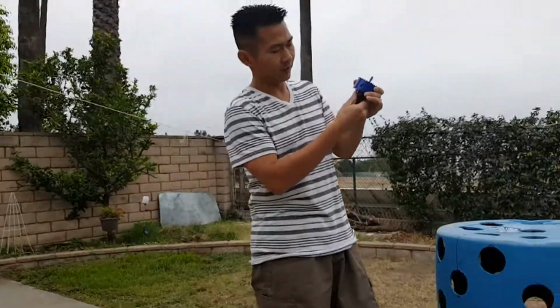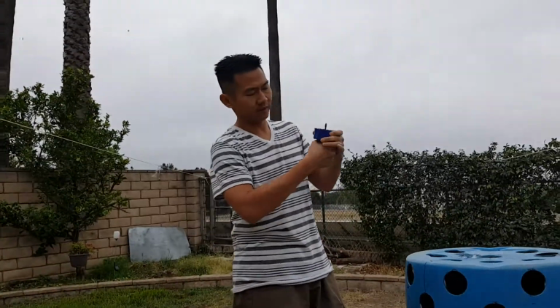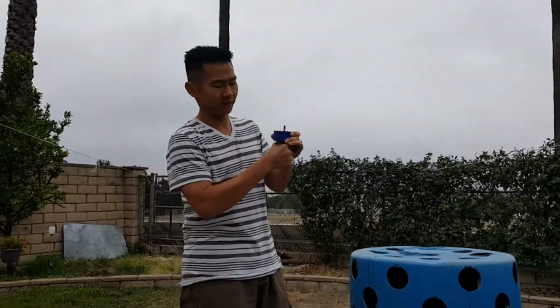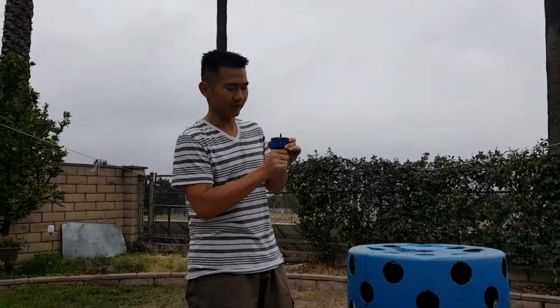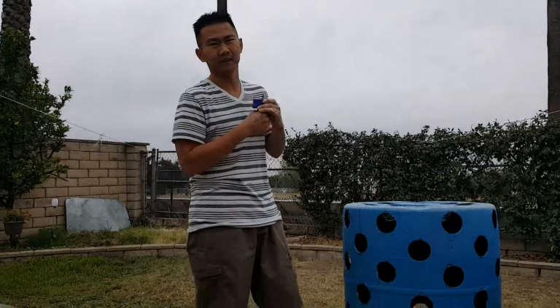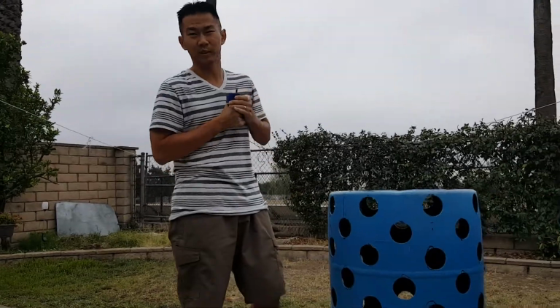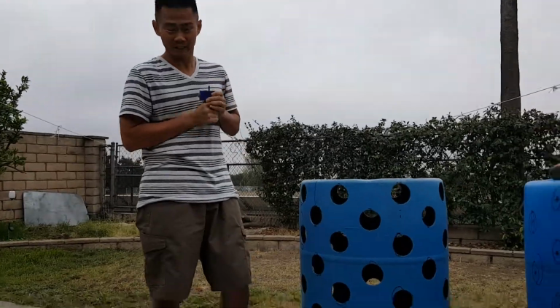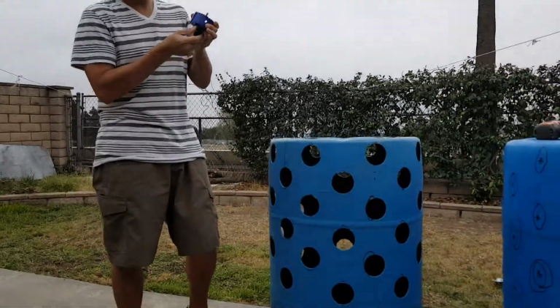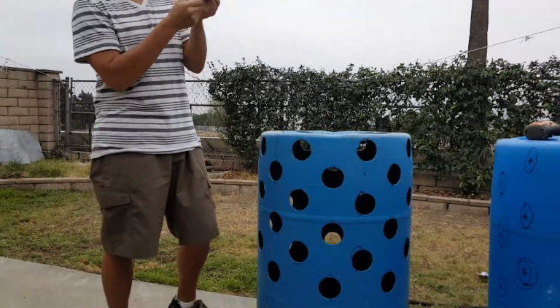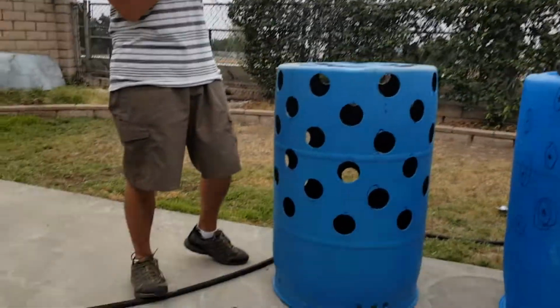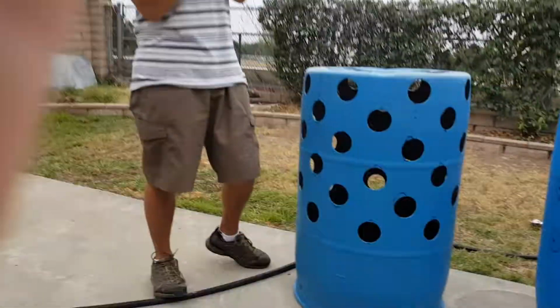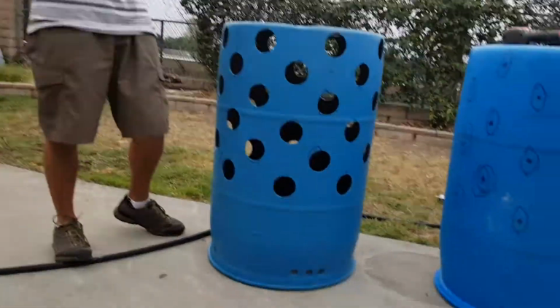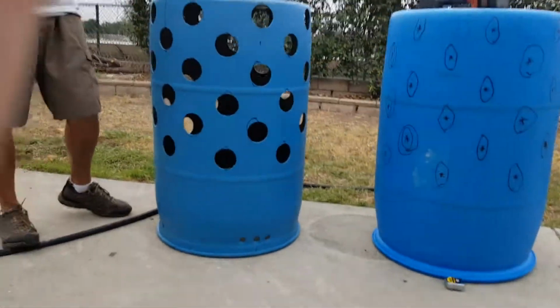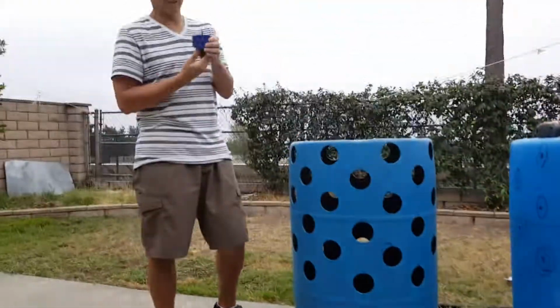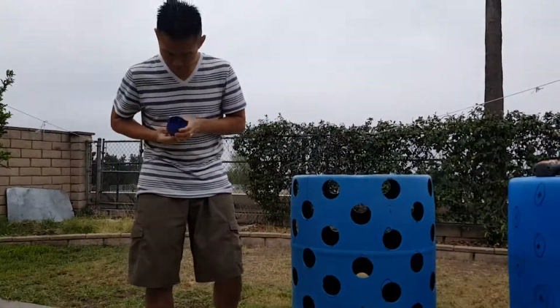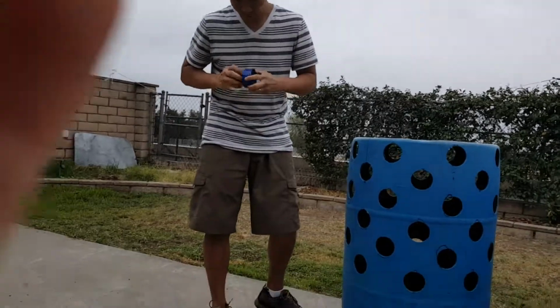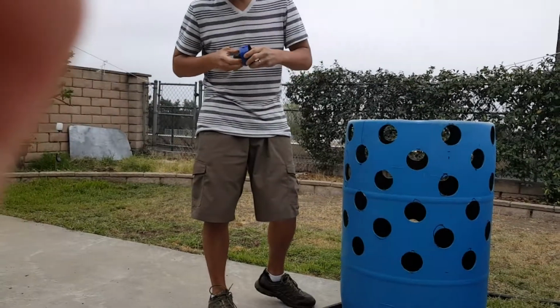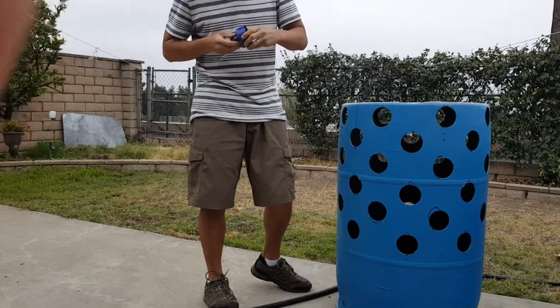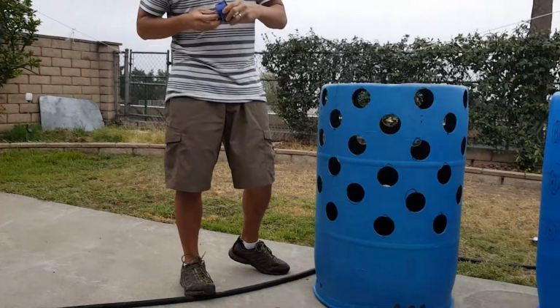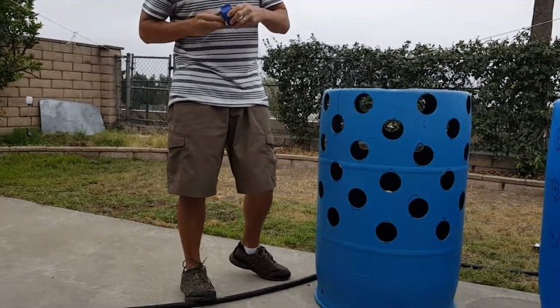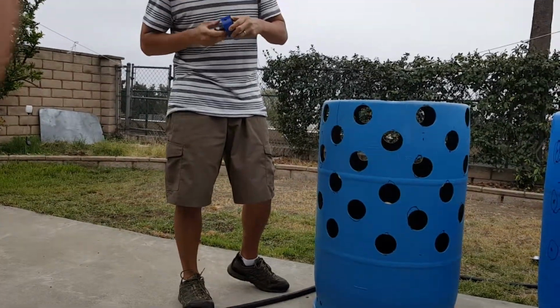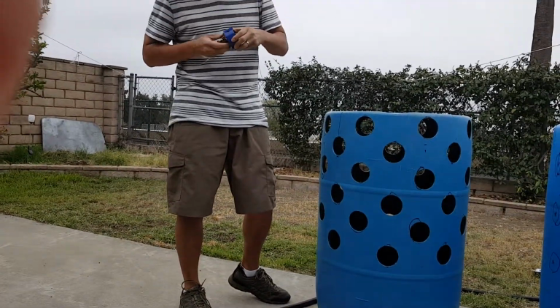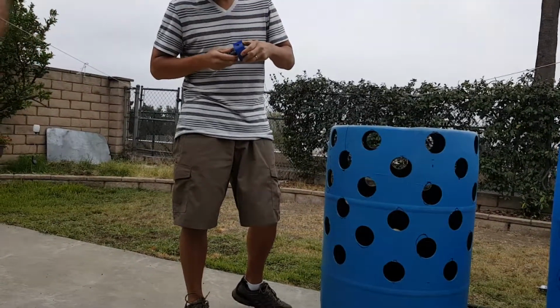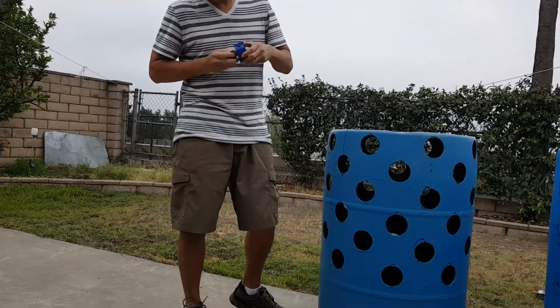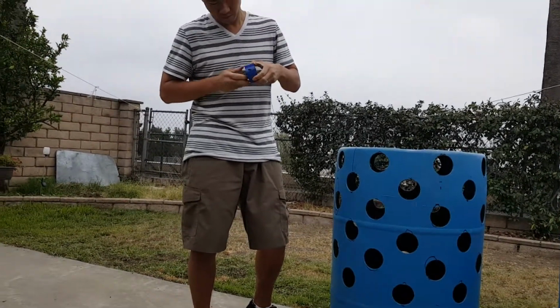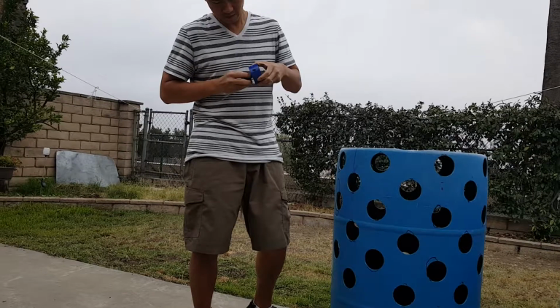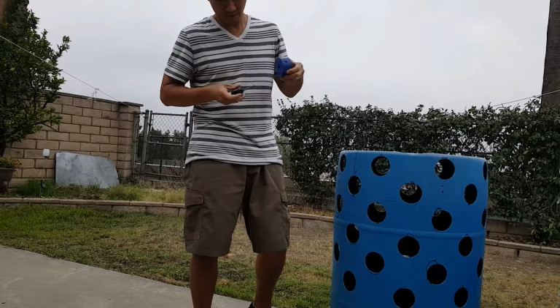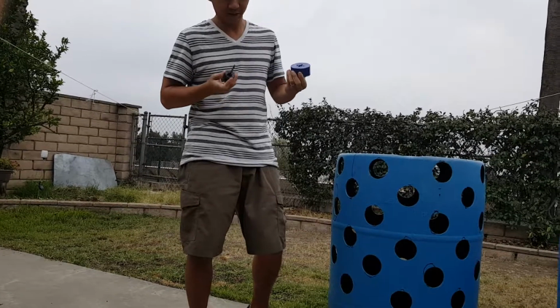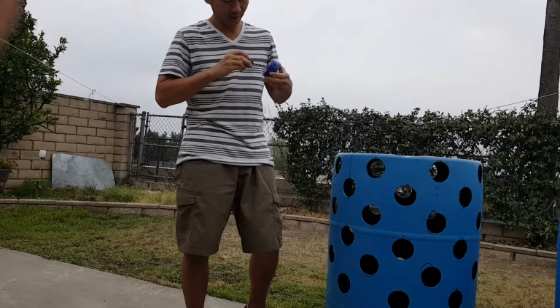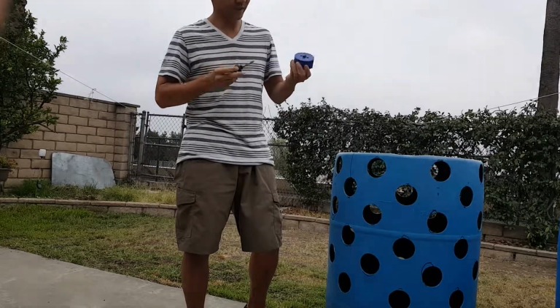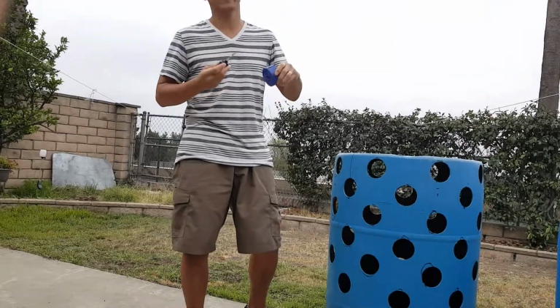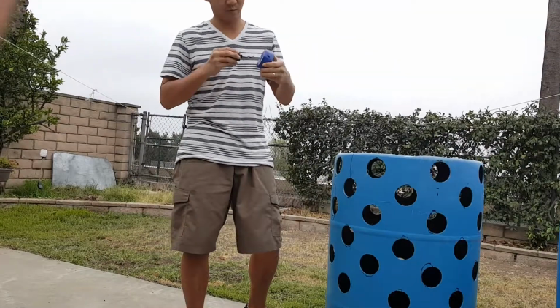If you kind of undo this circle here, it's kind of like a quick release. Or you can undo this and then you can quickly take it off. That's how it goes — you can switch out any size you want.